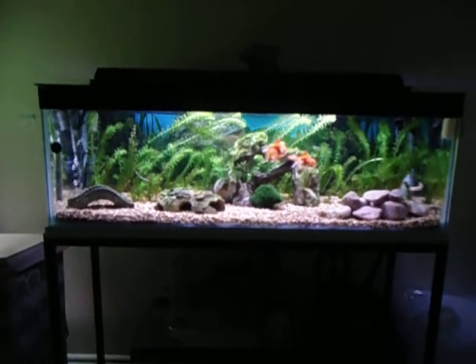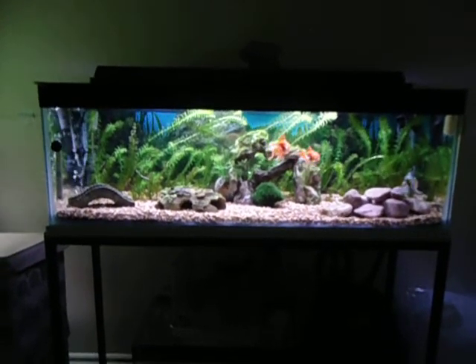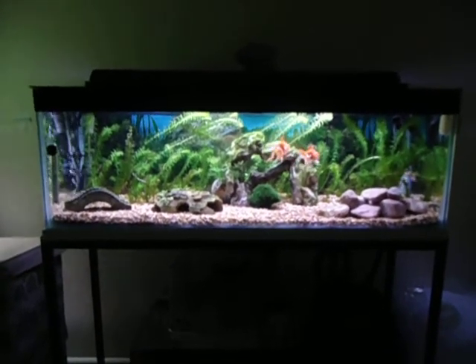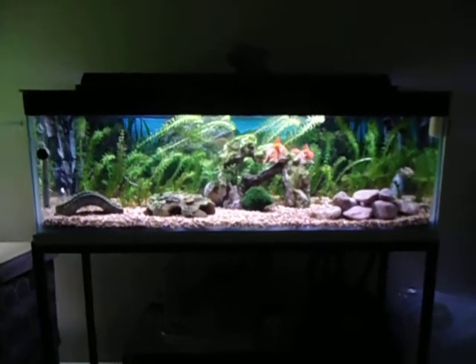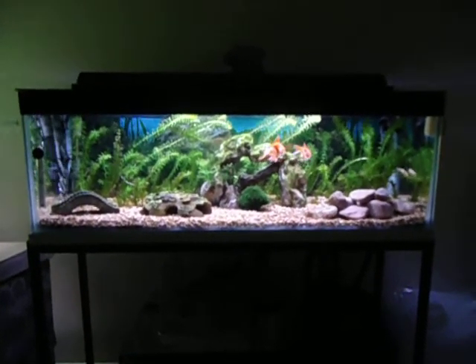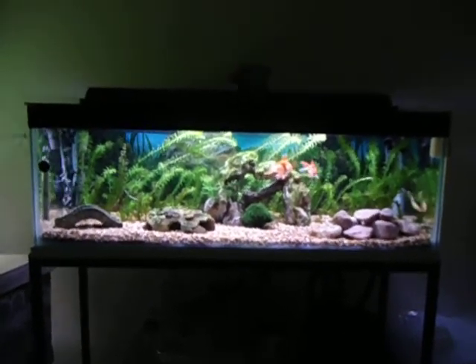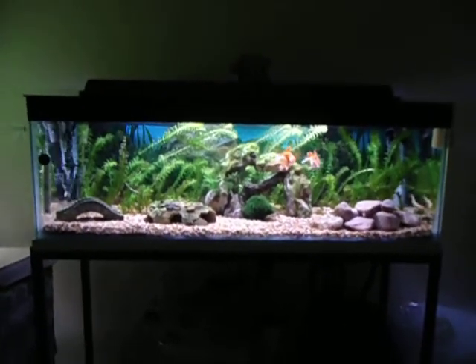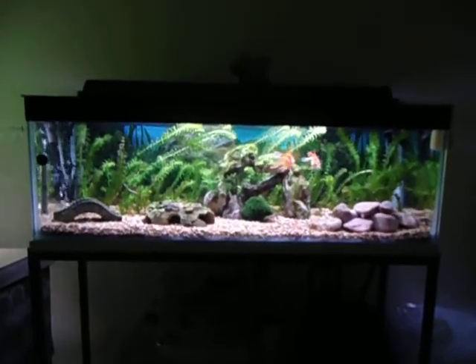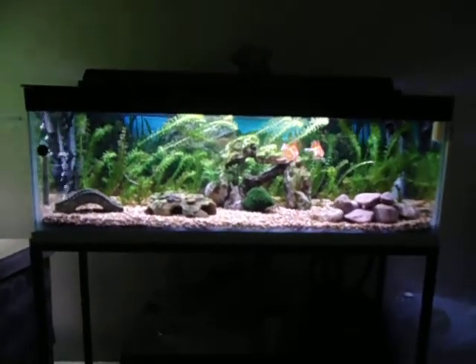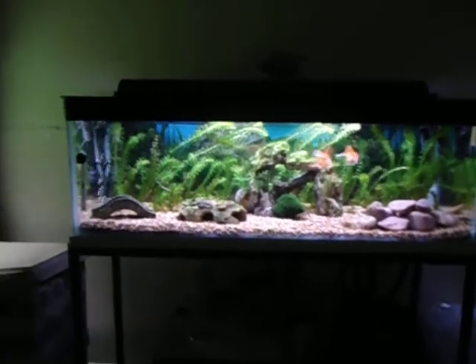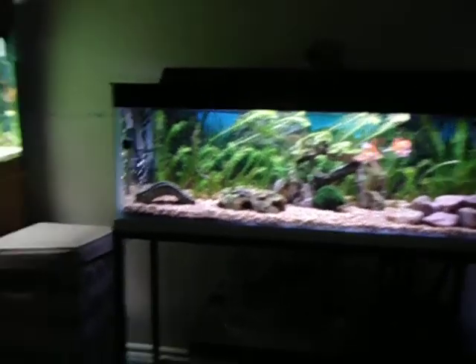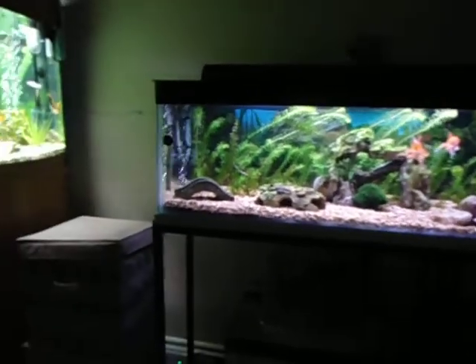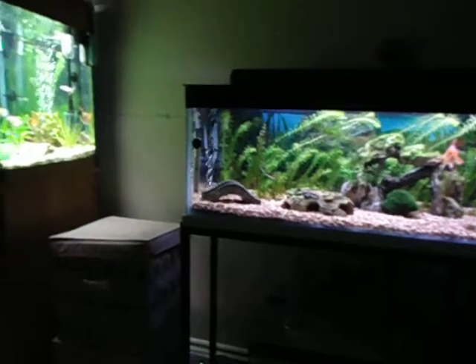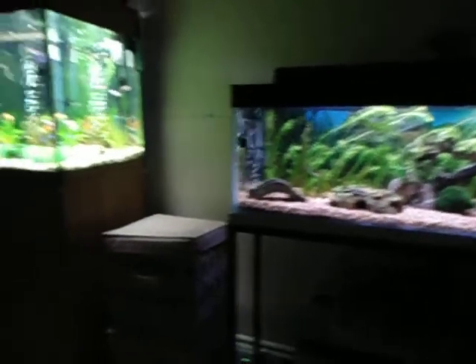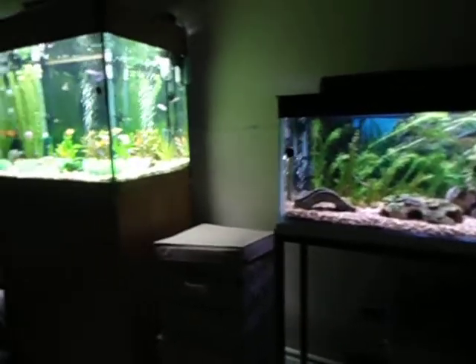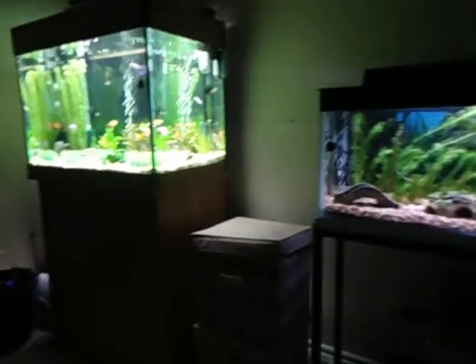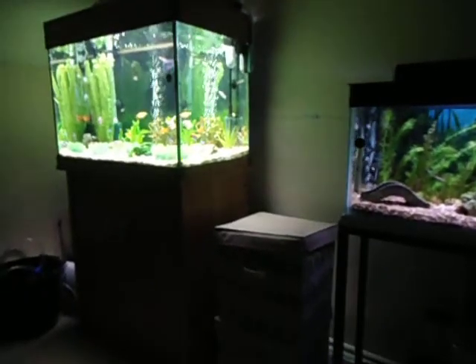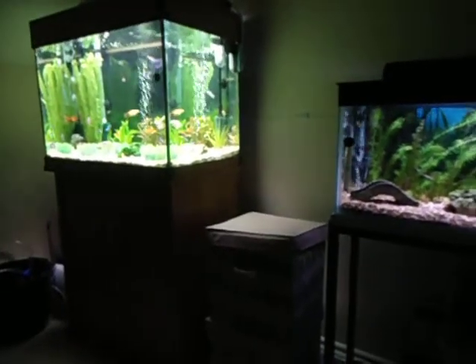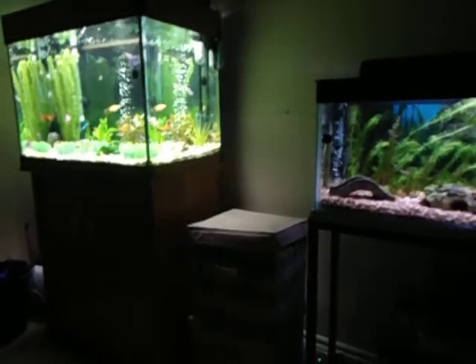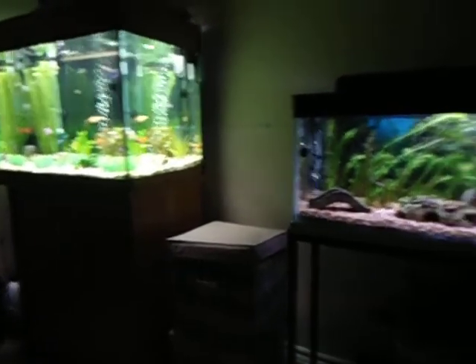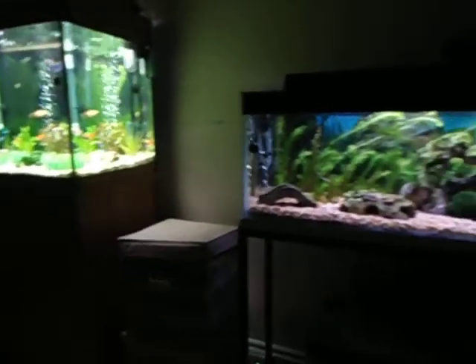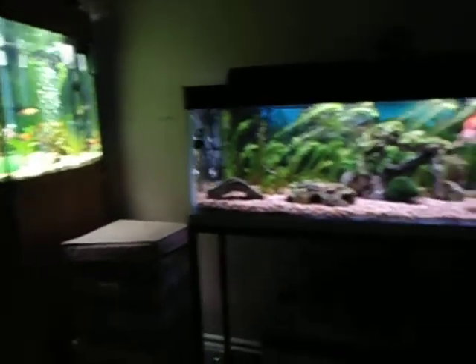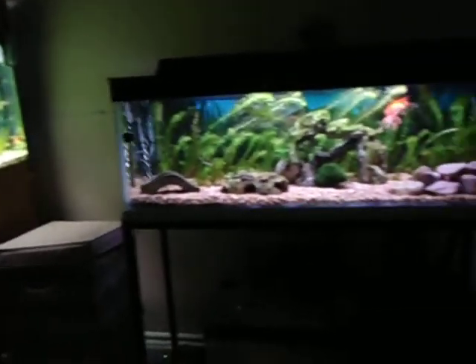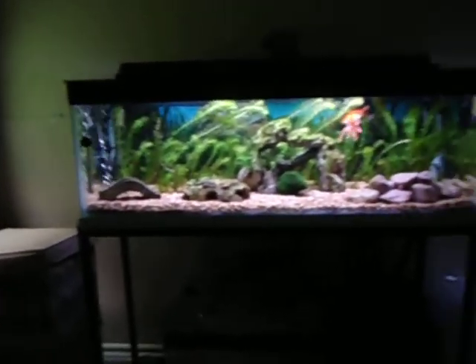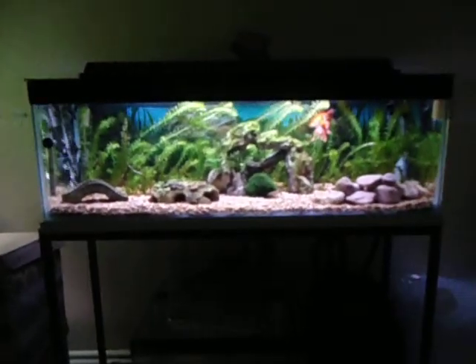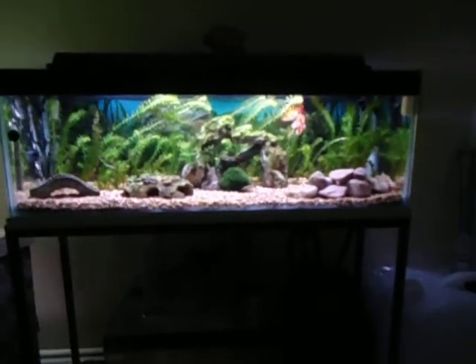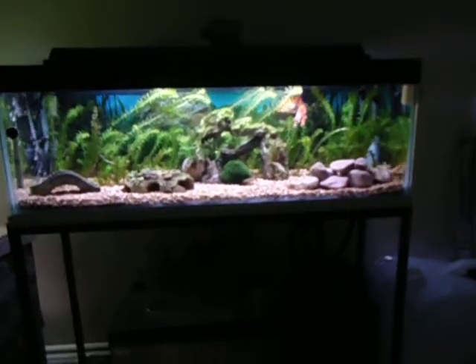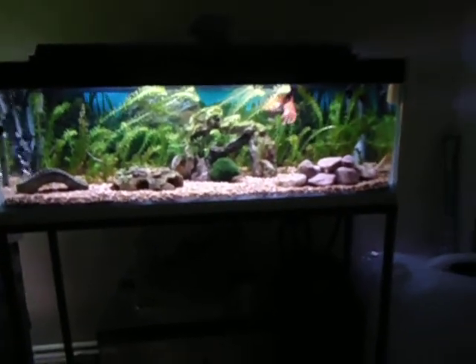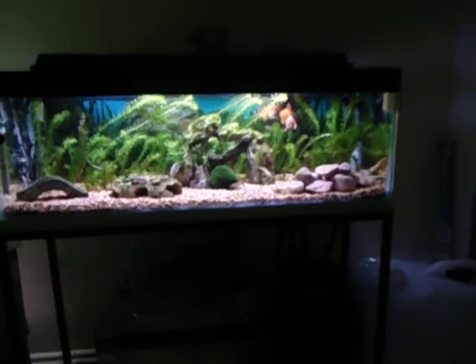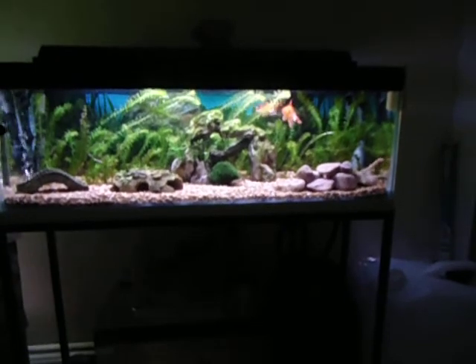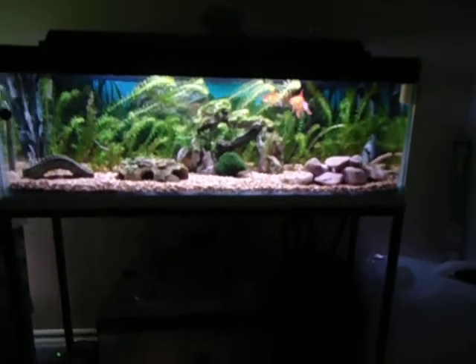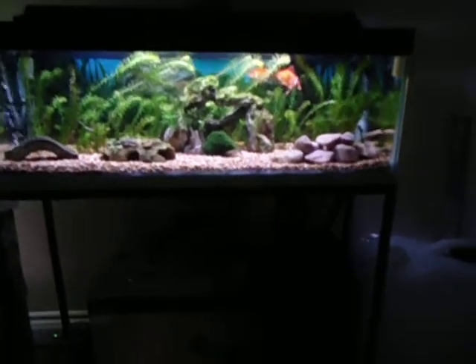What's up YouTube, it's Alex and today I just wanted to make a video on some new fish I got for my tropical tank, my new air pump, and just a question about this tank.